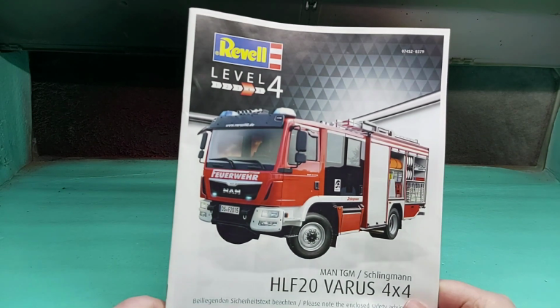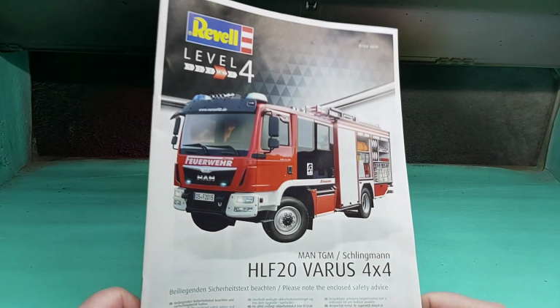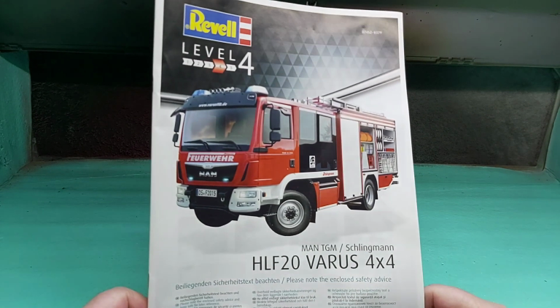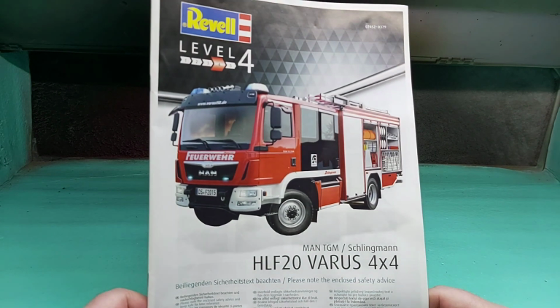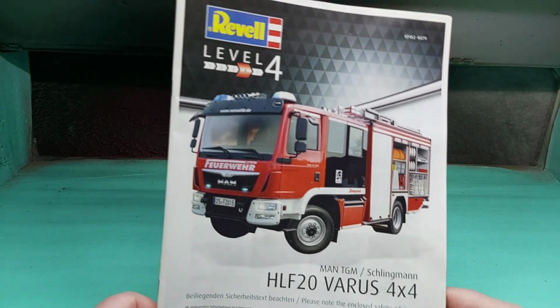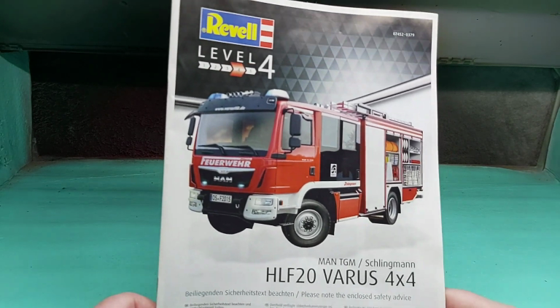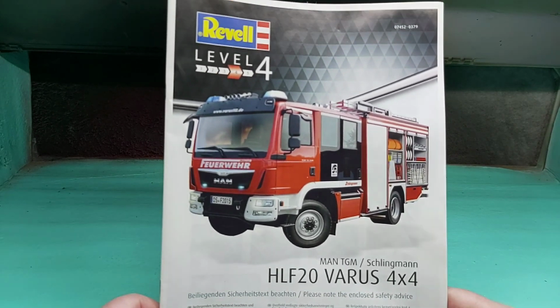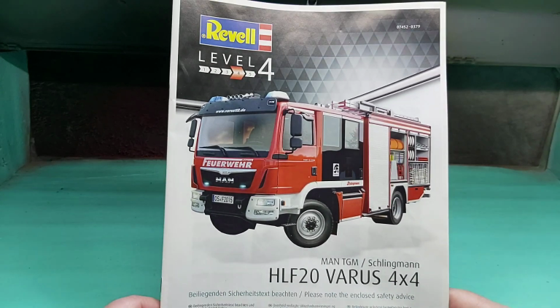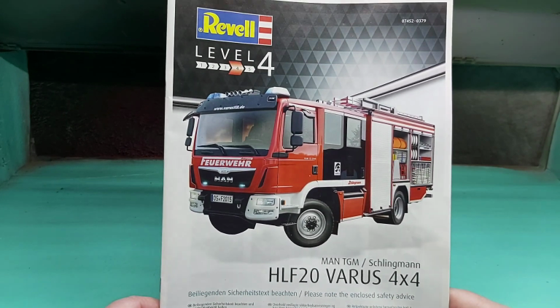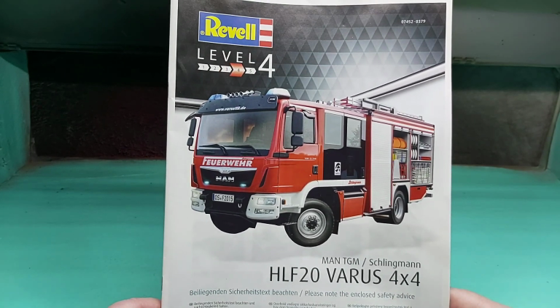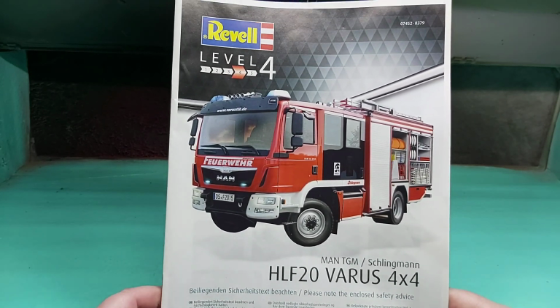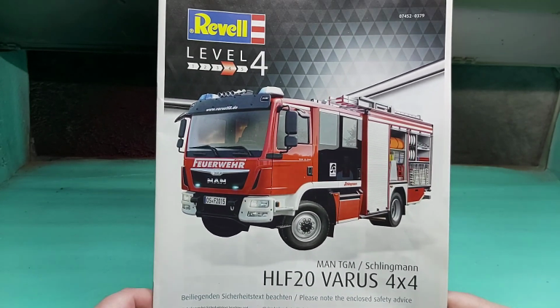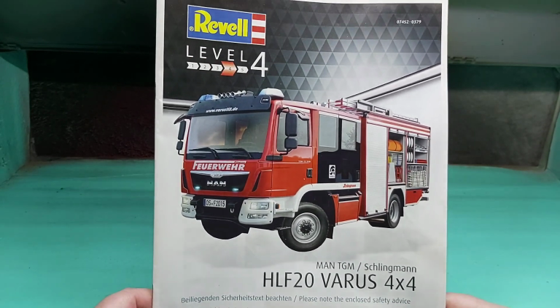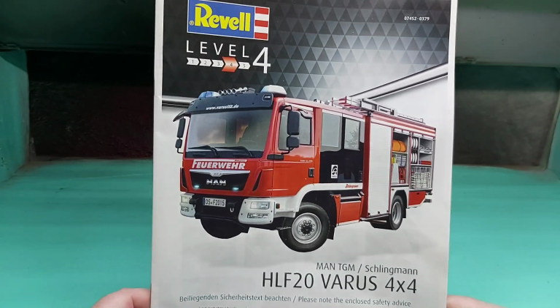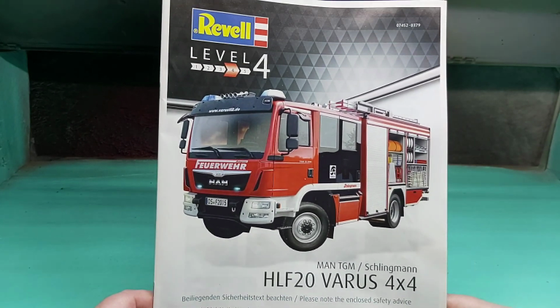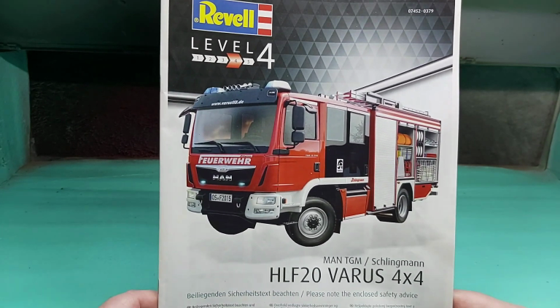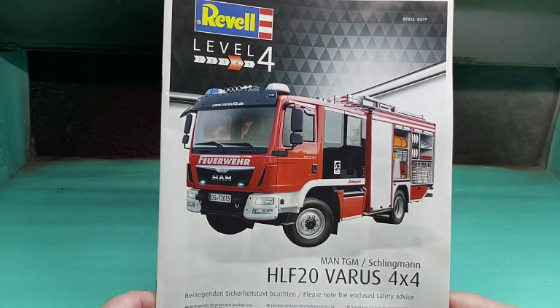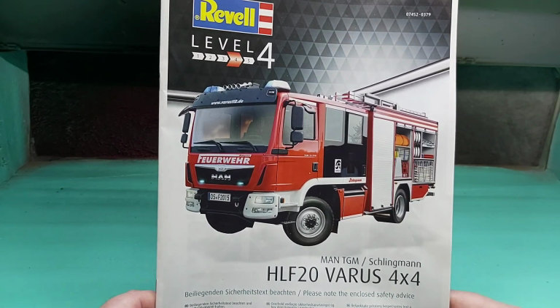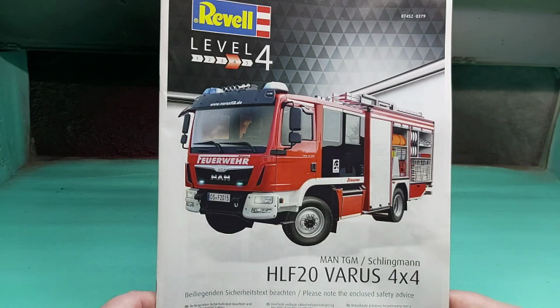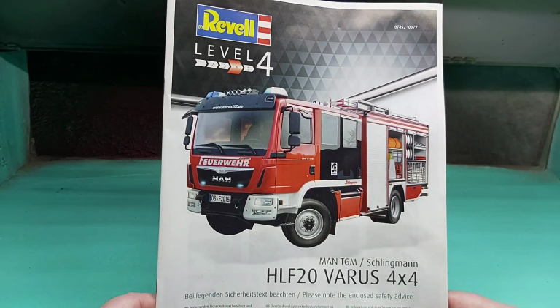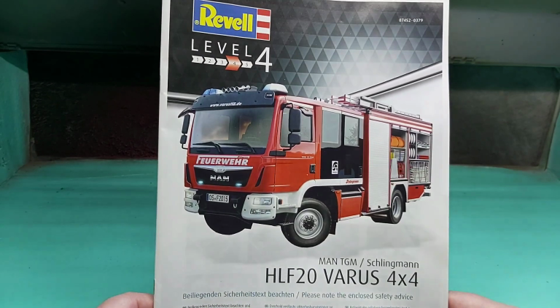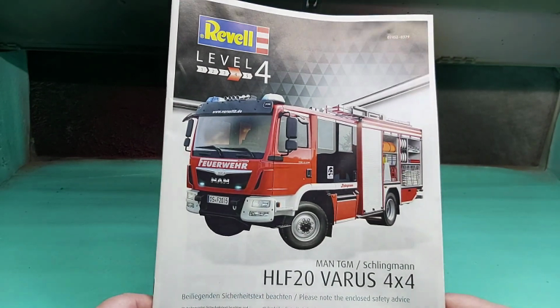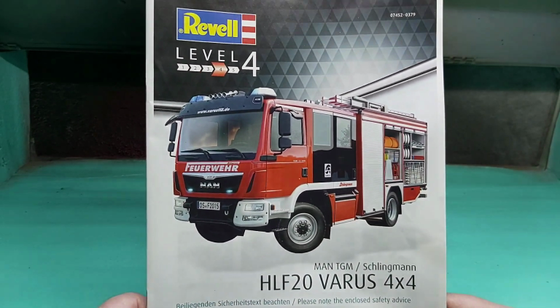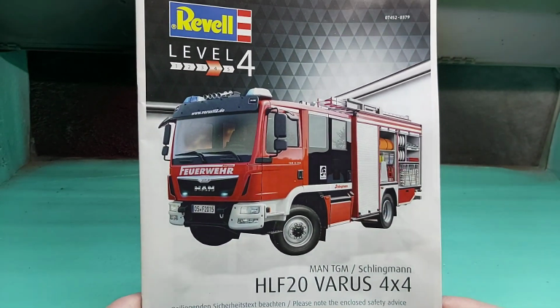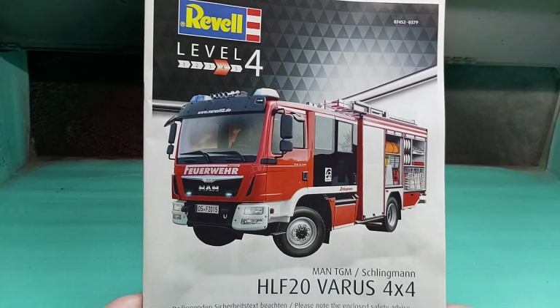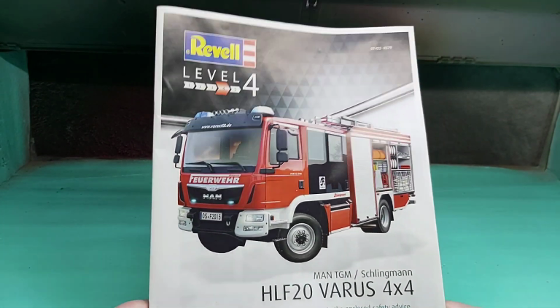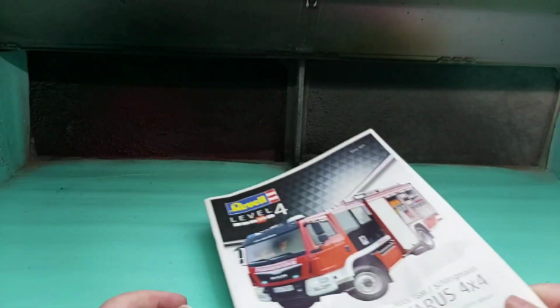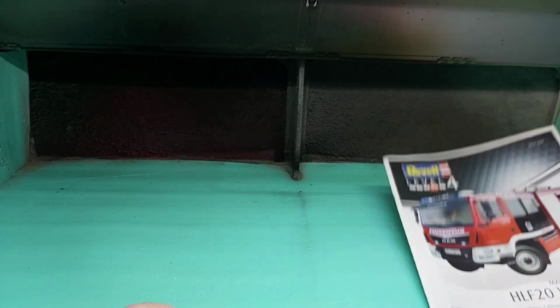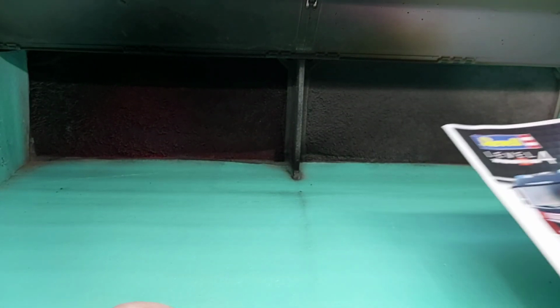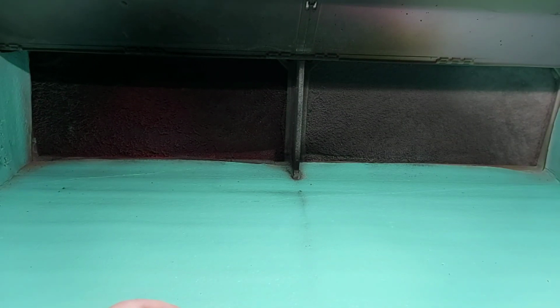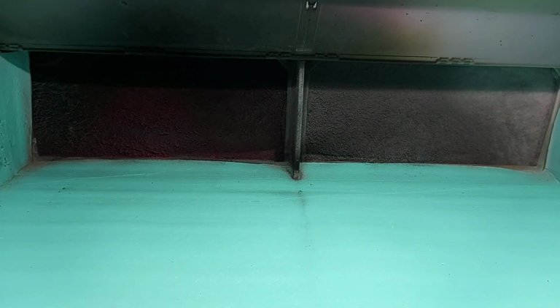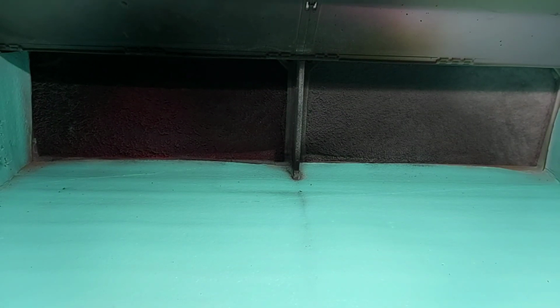We are doing a fire truck, so we are just going to have a quick look at what's in the box. There are loads of parts, so it's not going to be an in-depth review guys, just a quick look at what's in the box. We'll look at the instructions in a second.